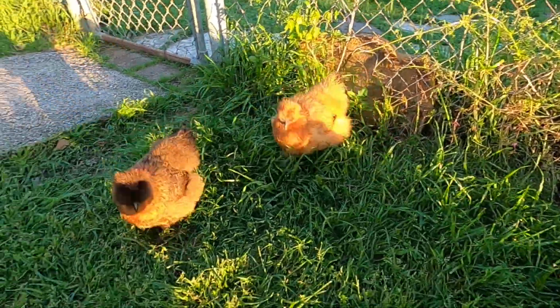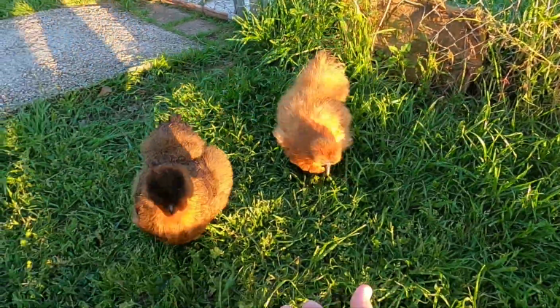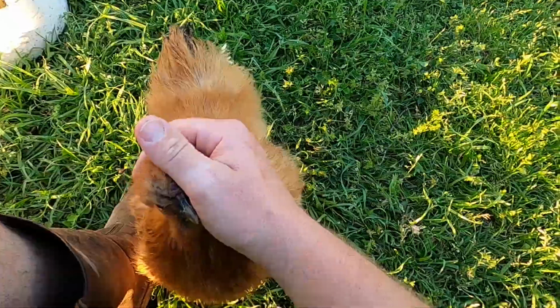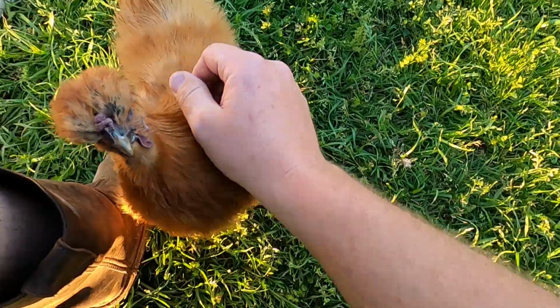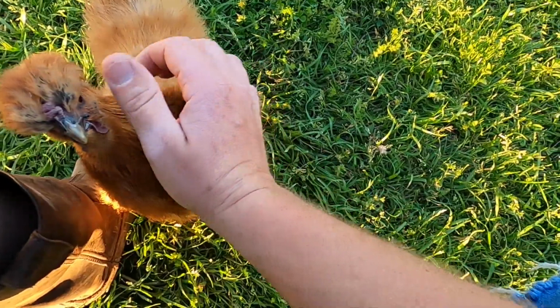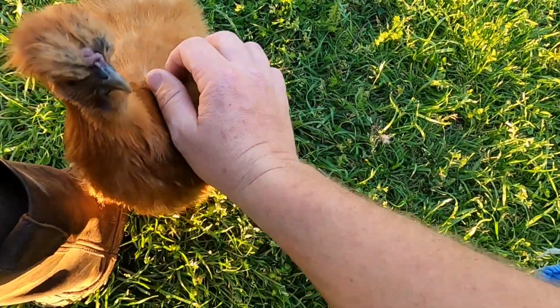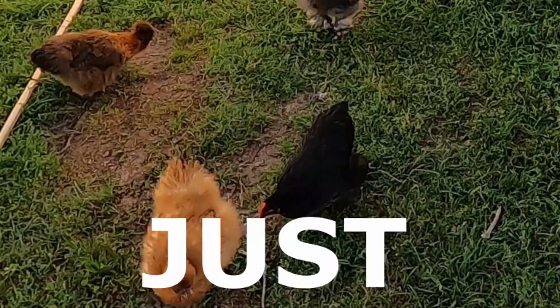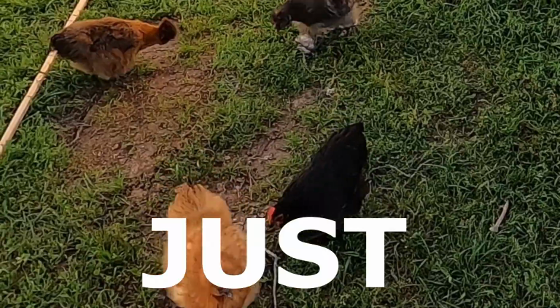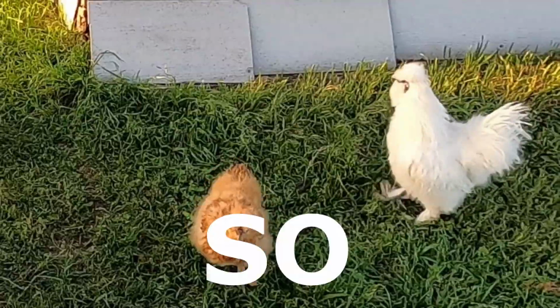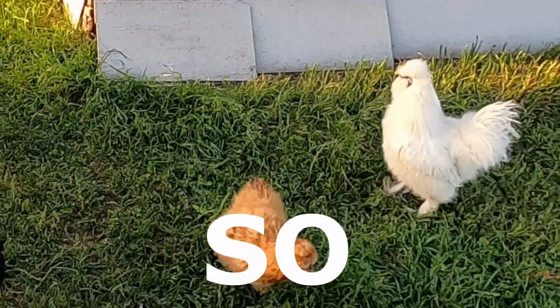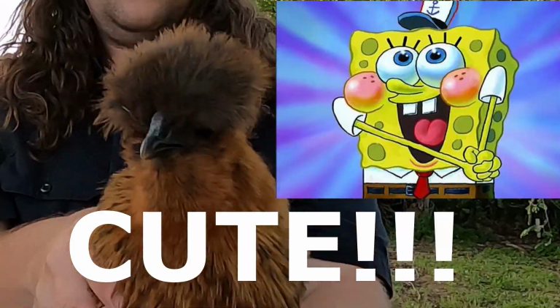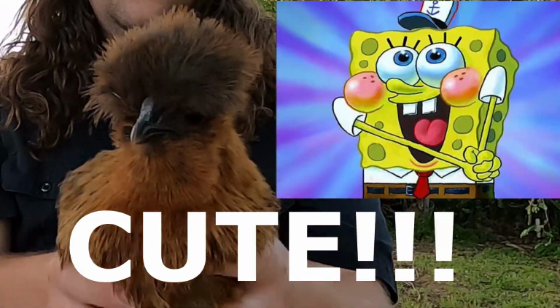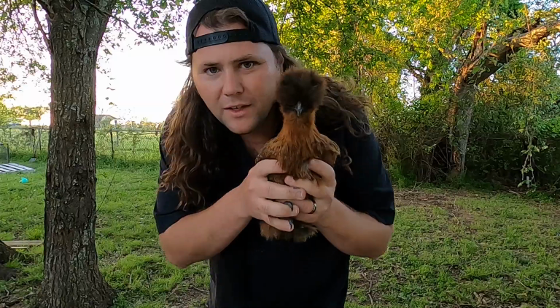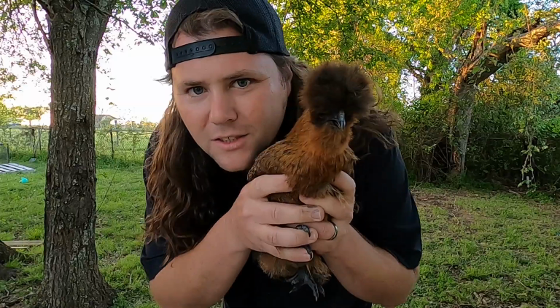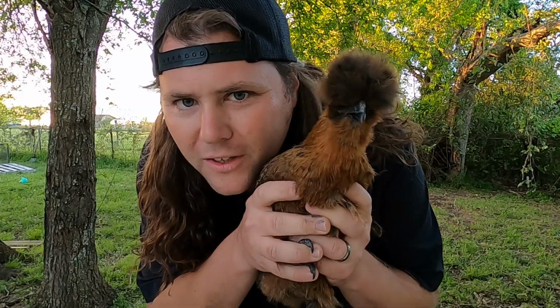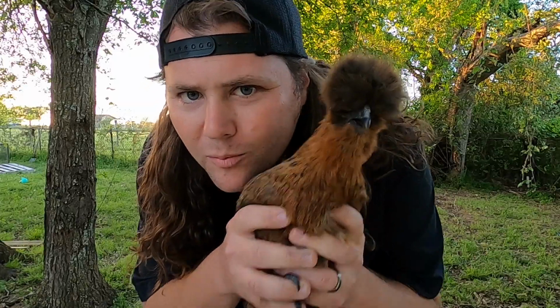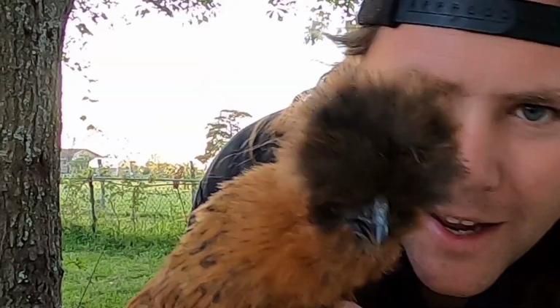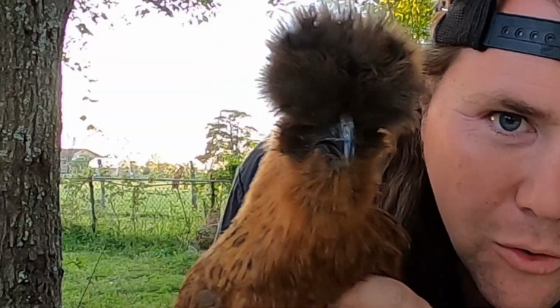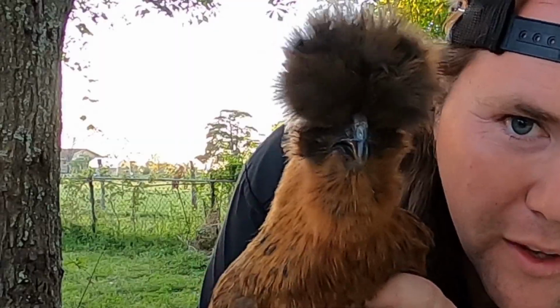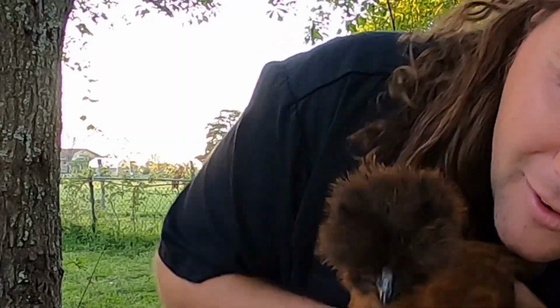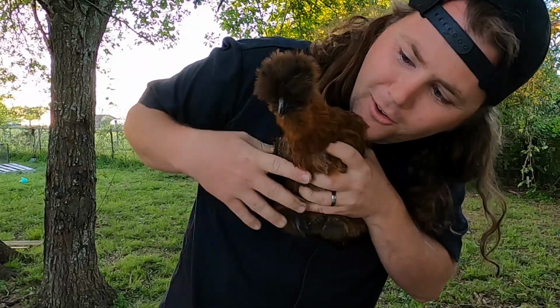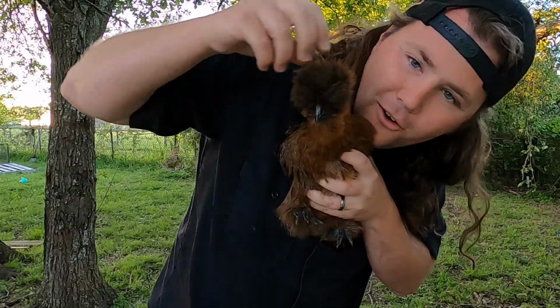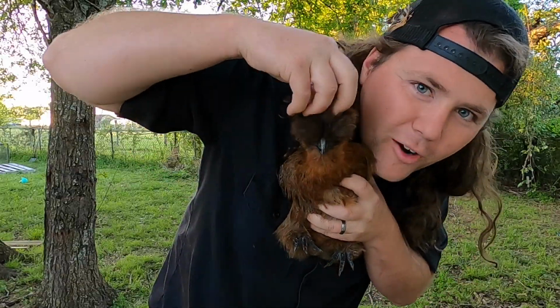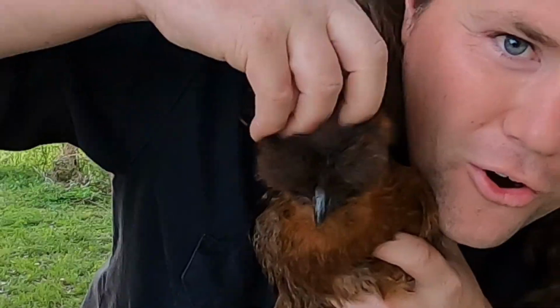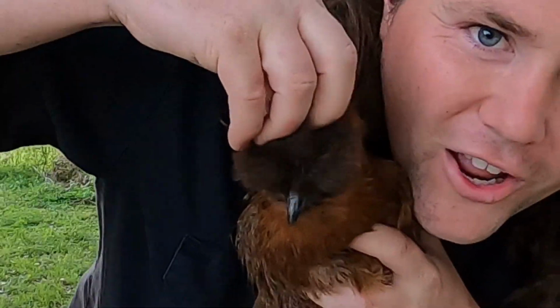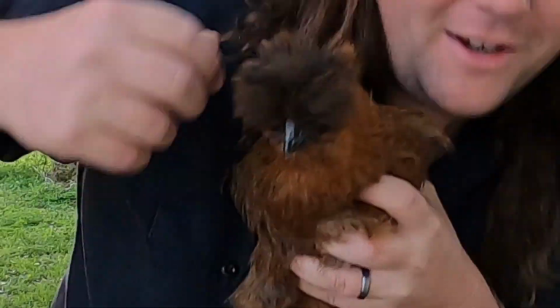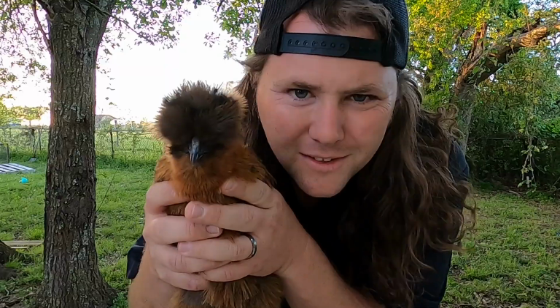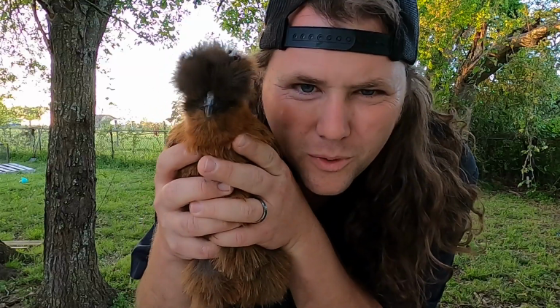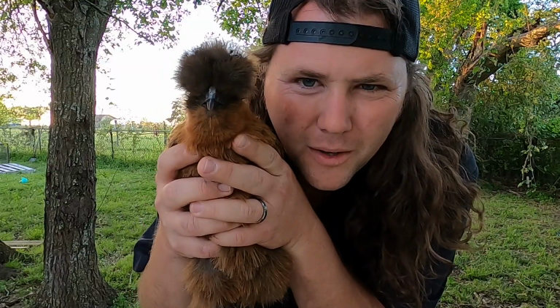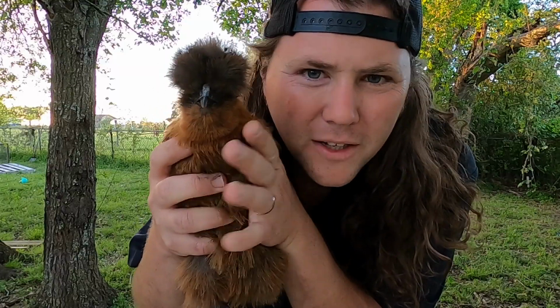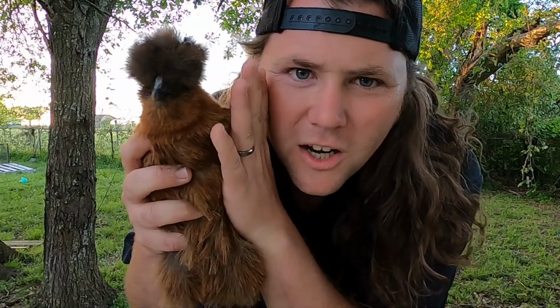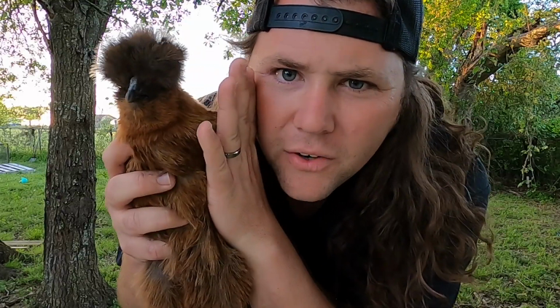The big thing about silky chickens is that they are just so cute. Just look at them — look how adorable they are. Look at that little fluffball on your head. This is Edwina, by the way. She's our favorite.